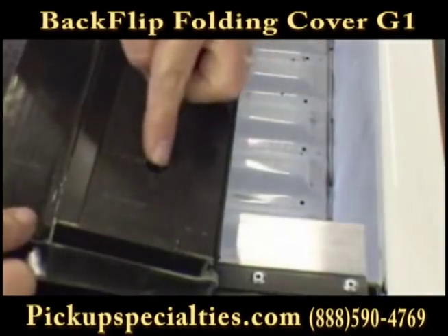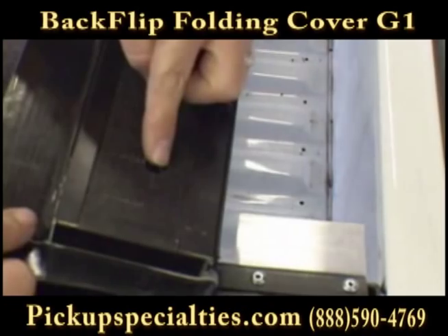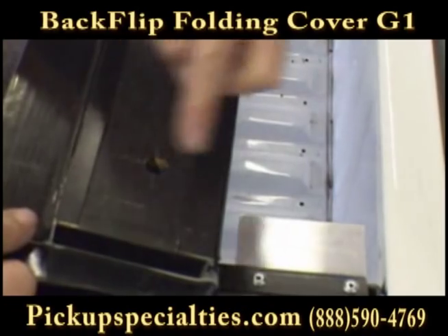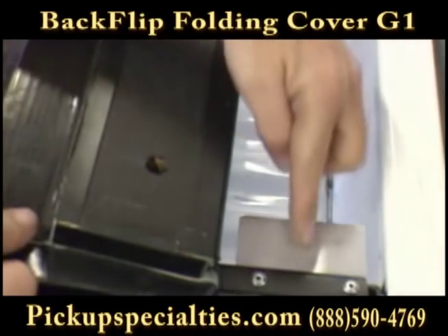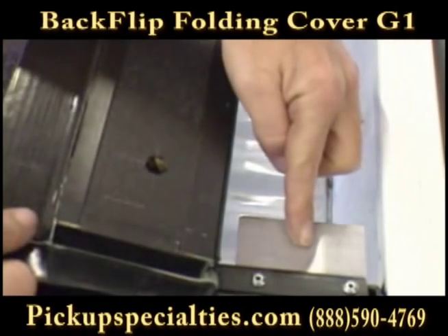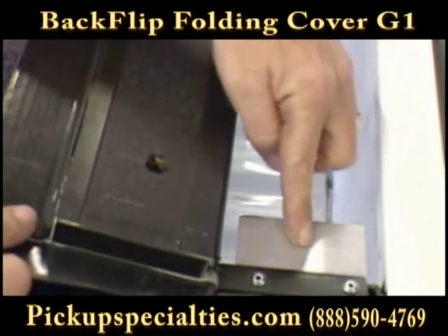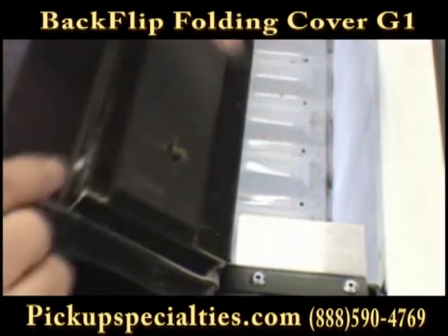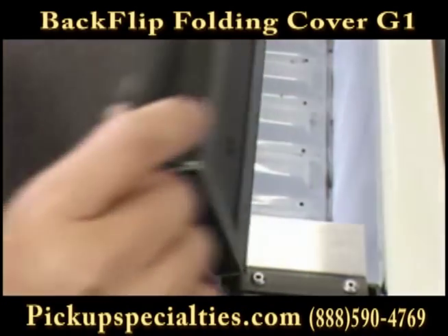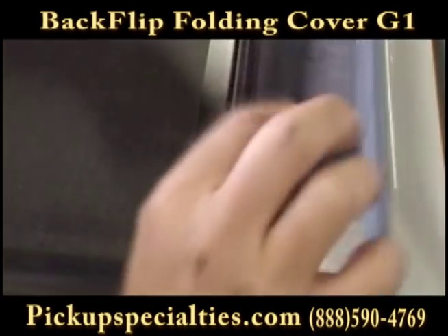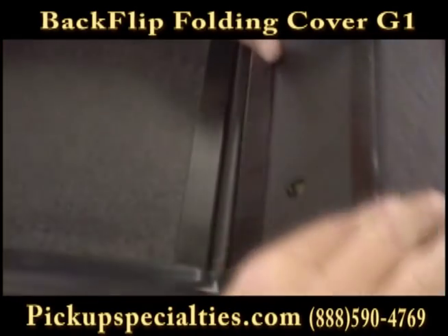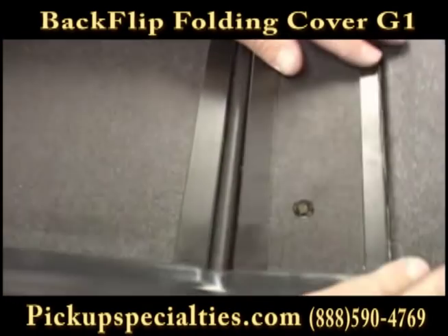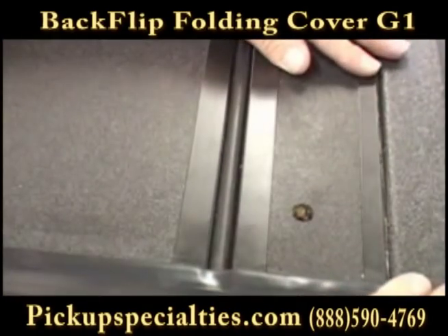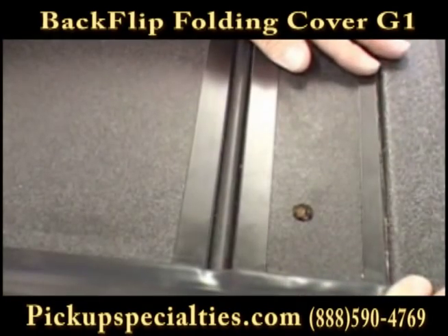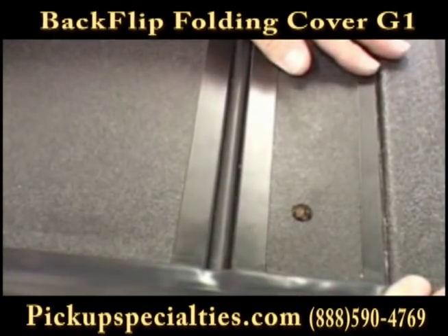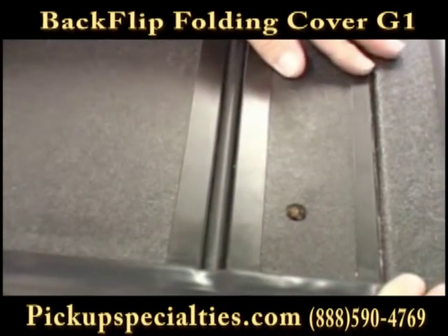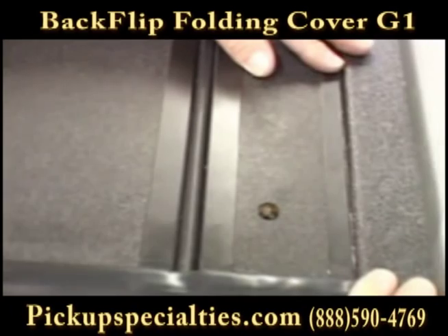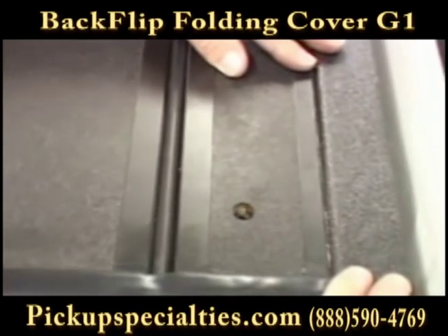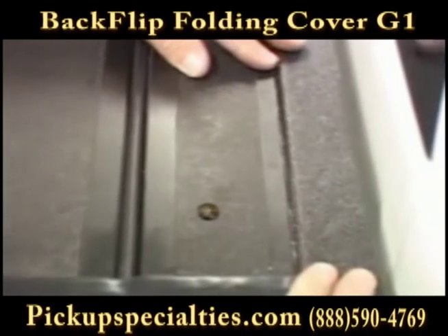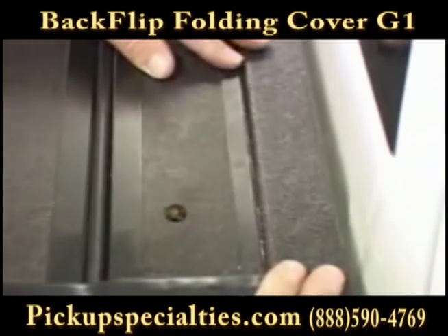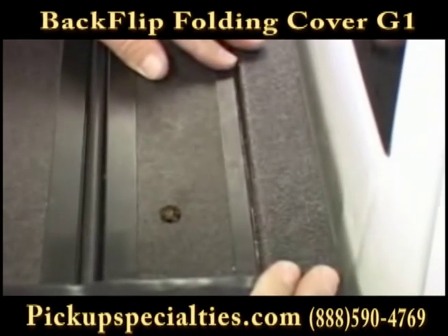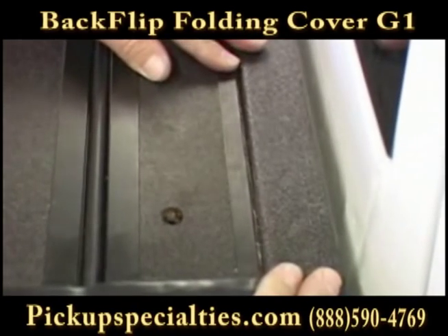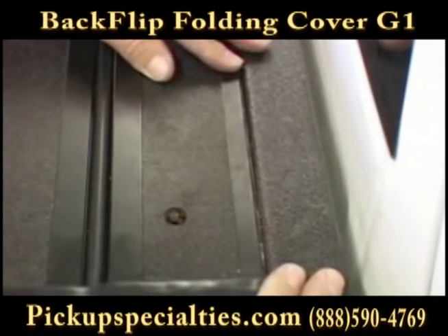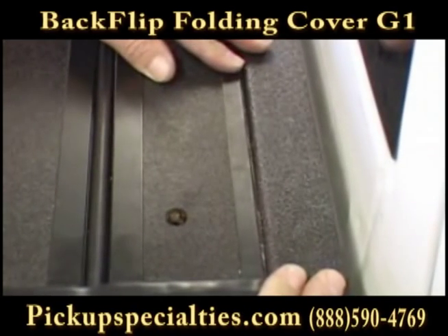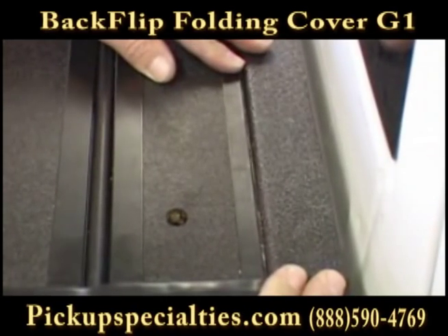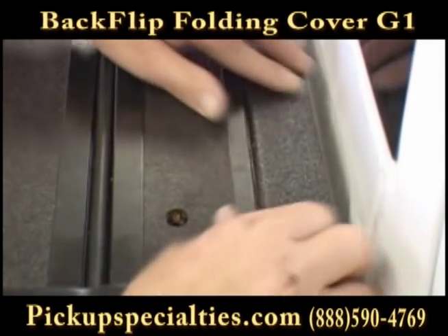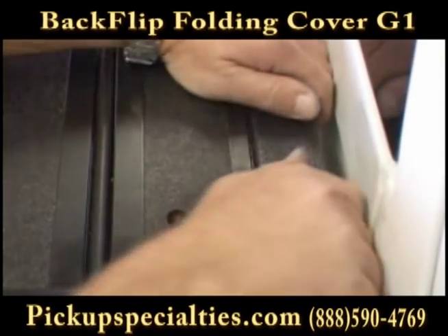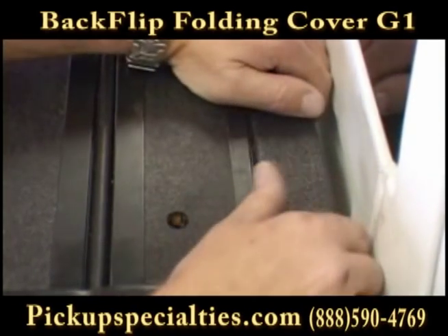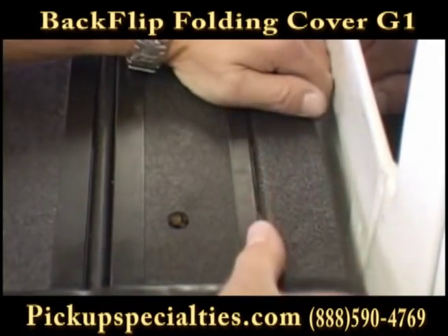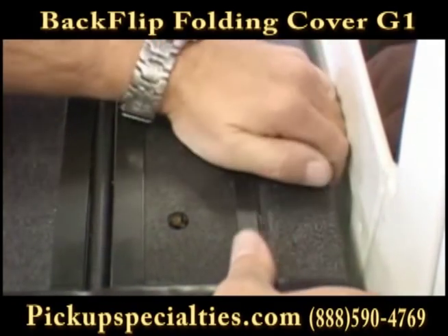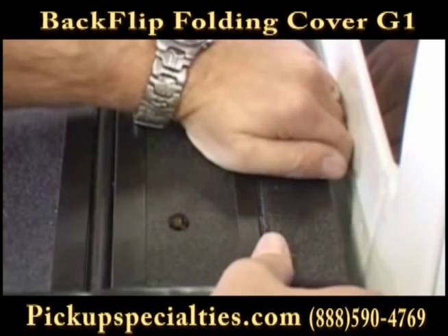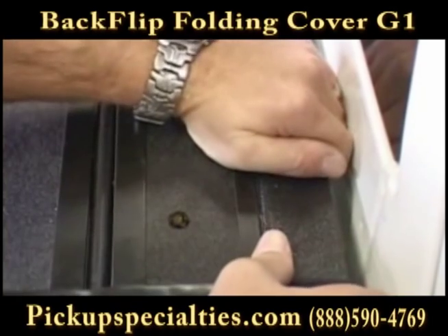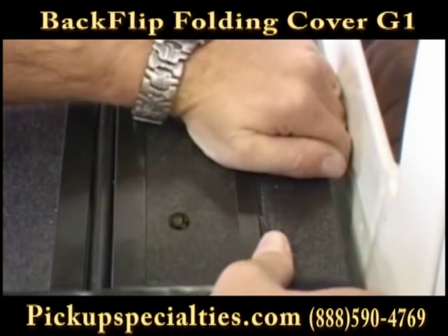Now align the holes in the front panel of your cover with the aluminum plates that extend from your rails at the cab end. Make sure the cover is pushed hard up against the cab.